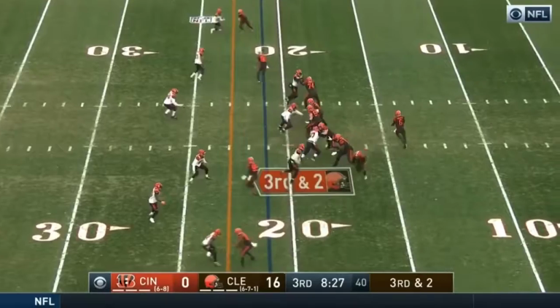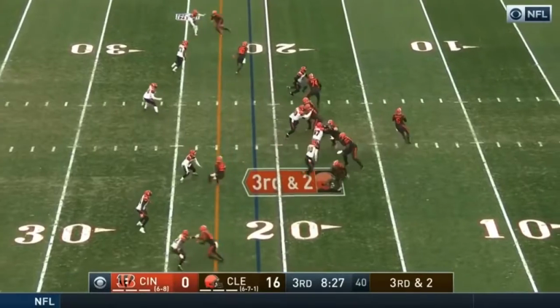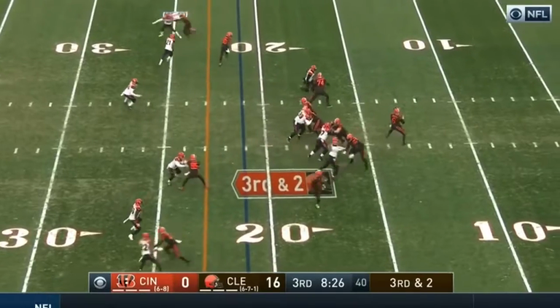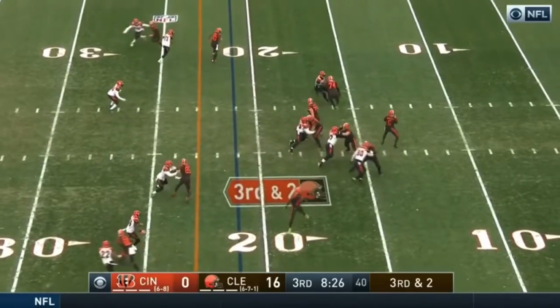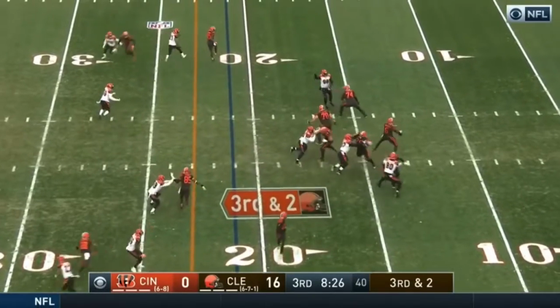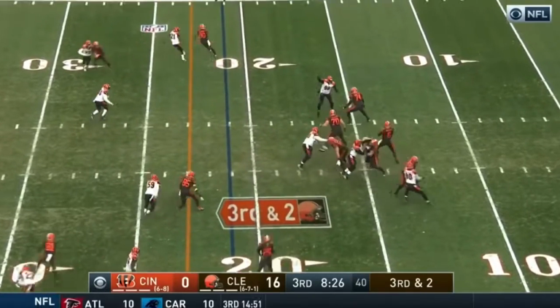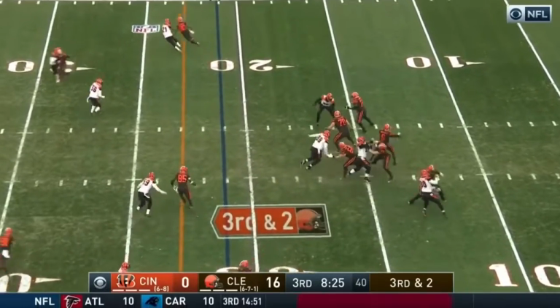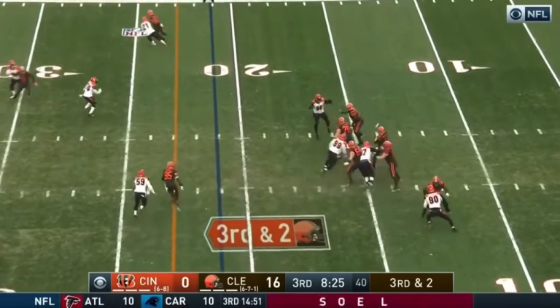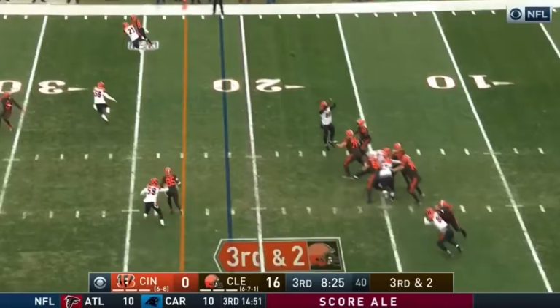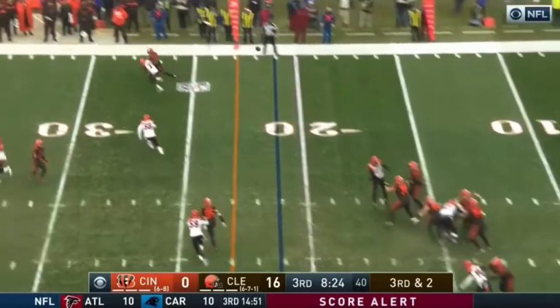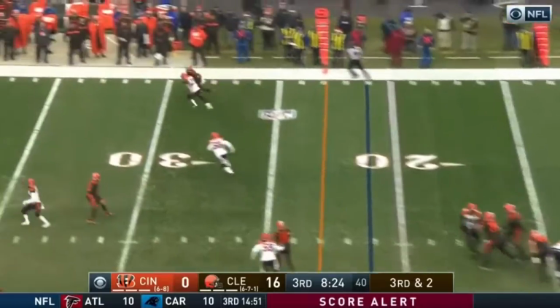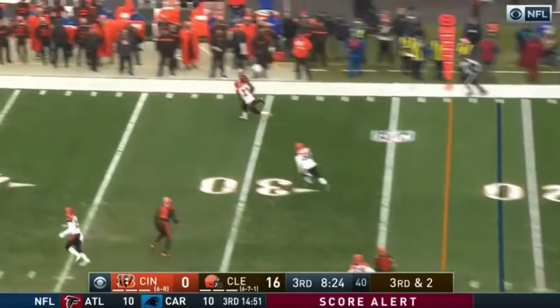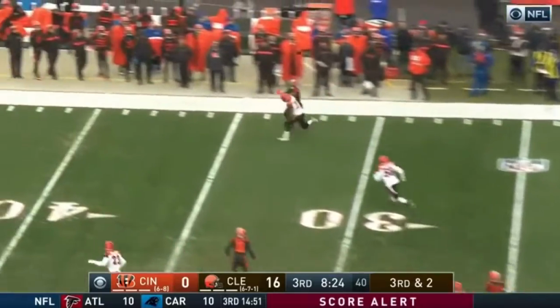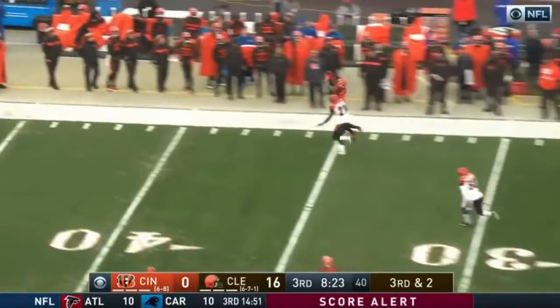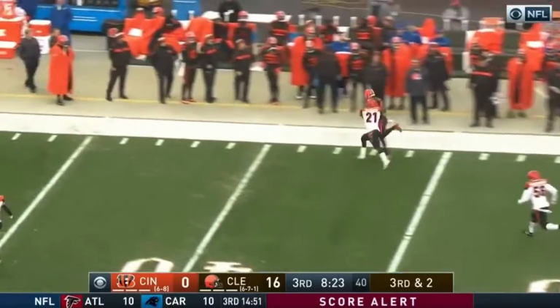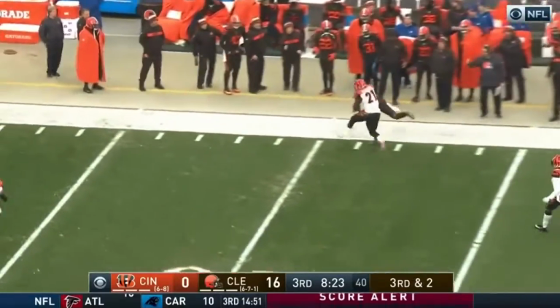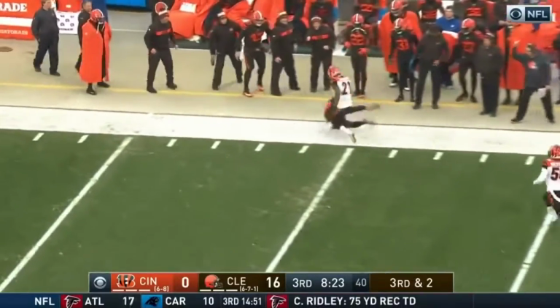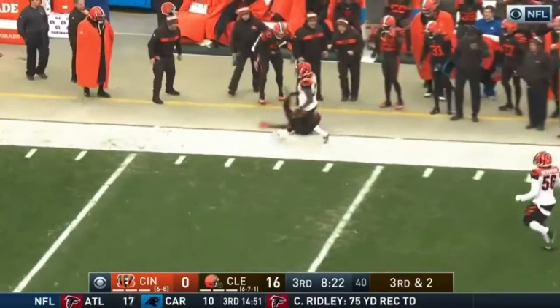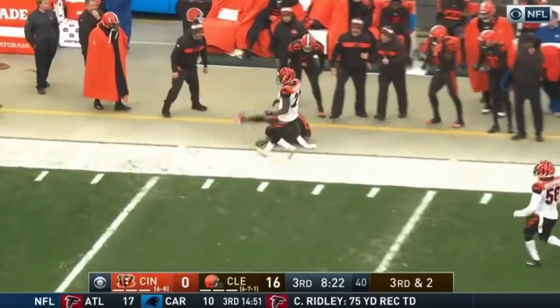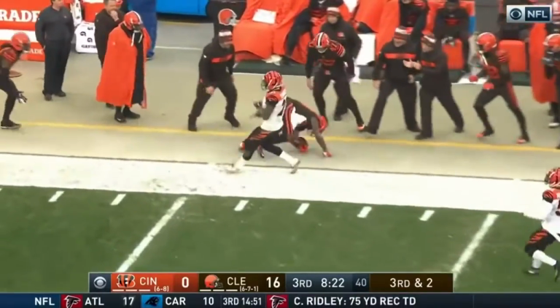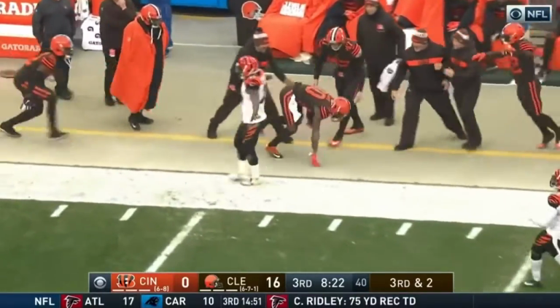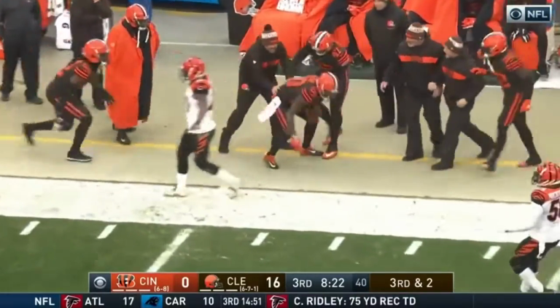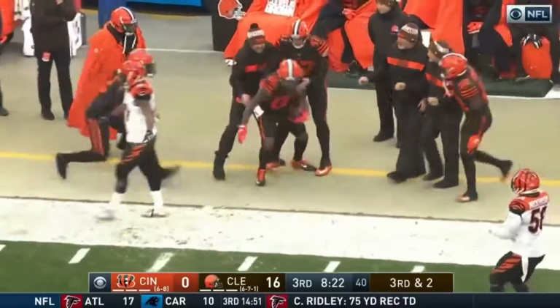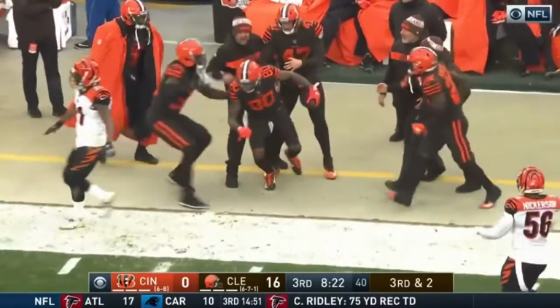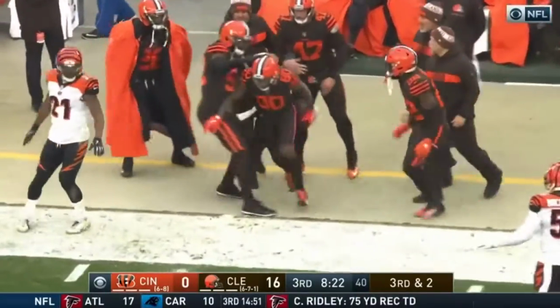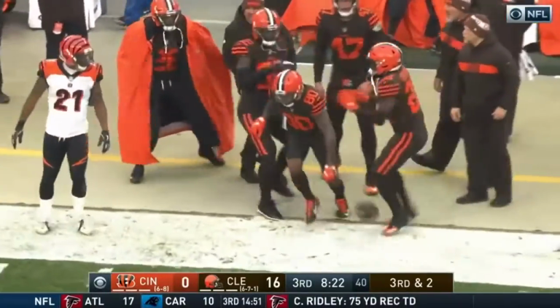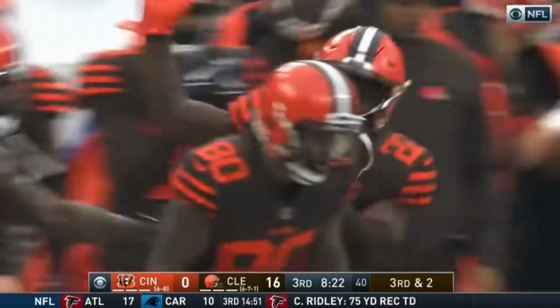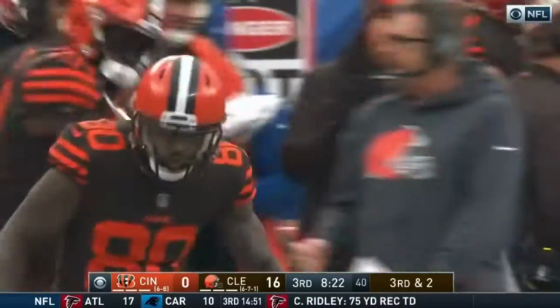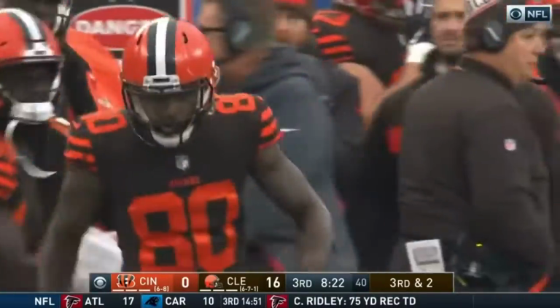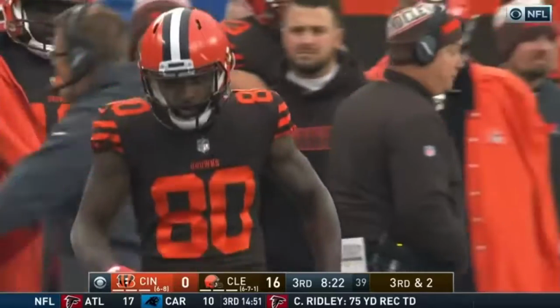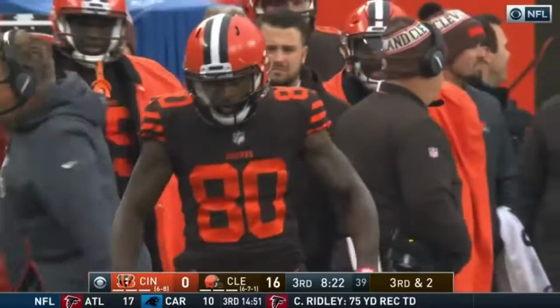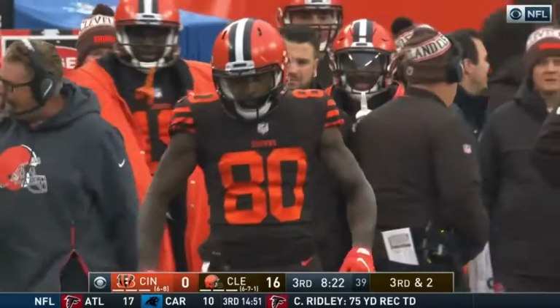A bright future for Mayfield and his franchise. Couple of pump fakes — far side of the field and it is caught. What a snatch by Landry.